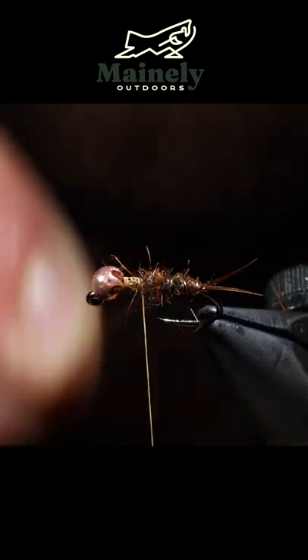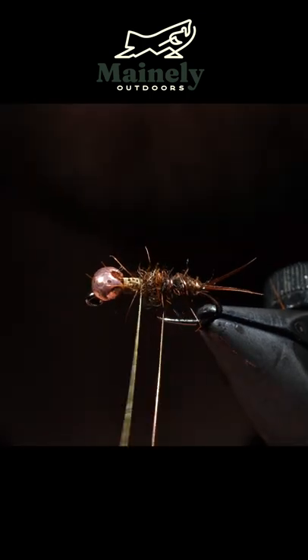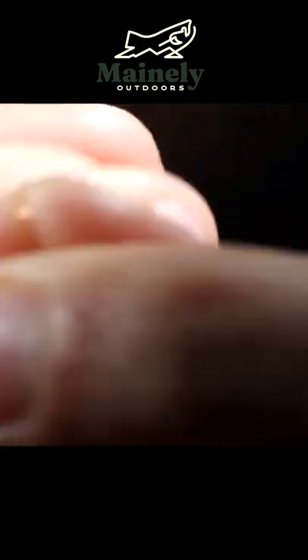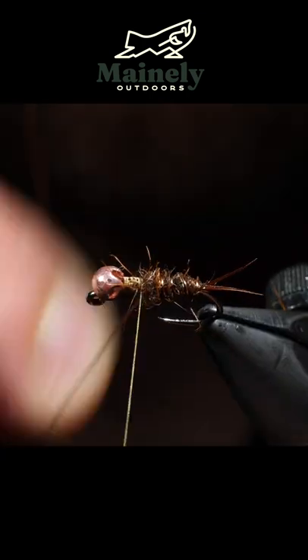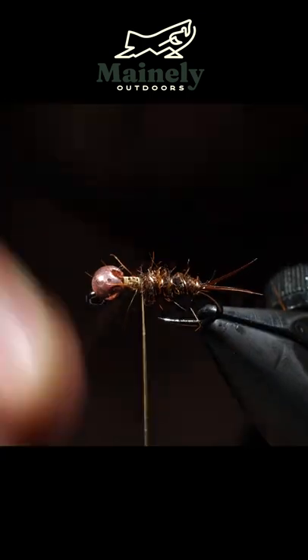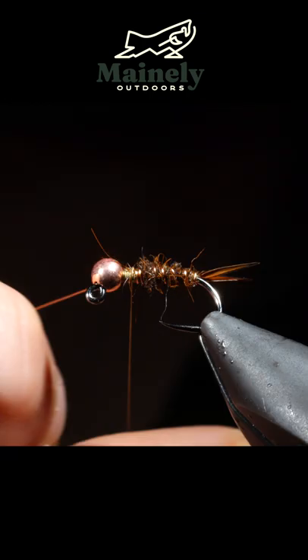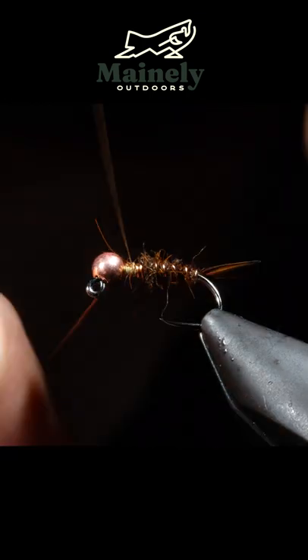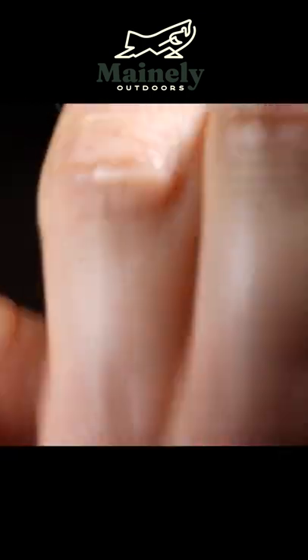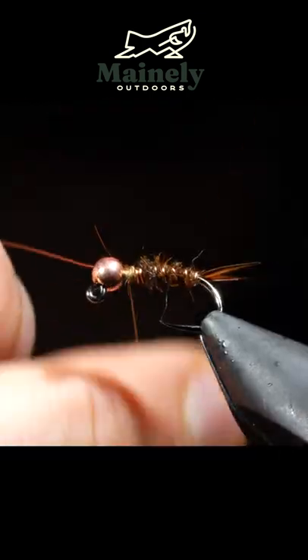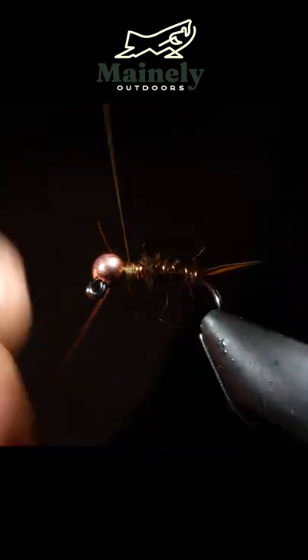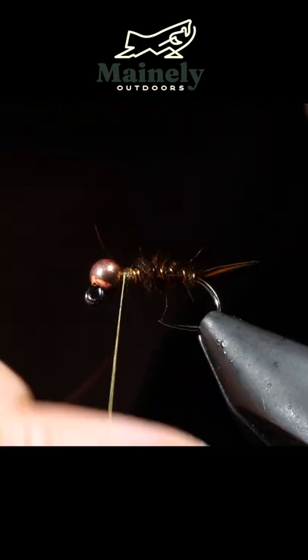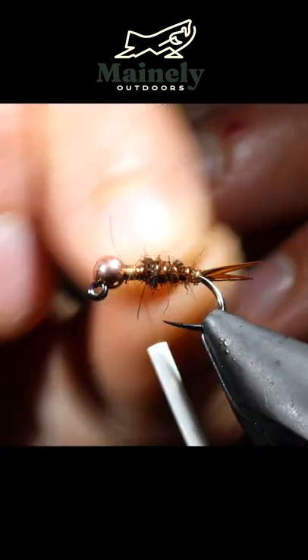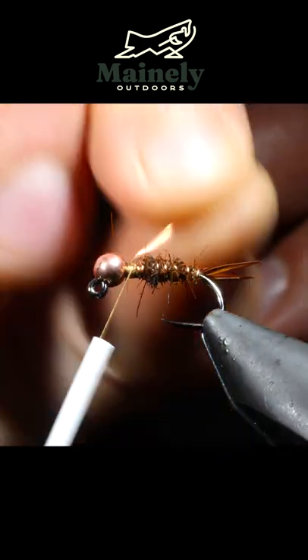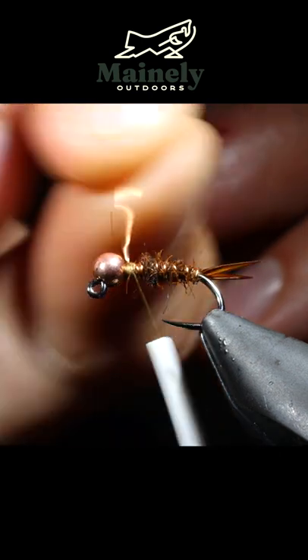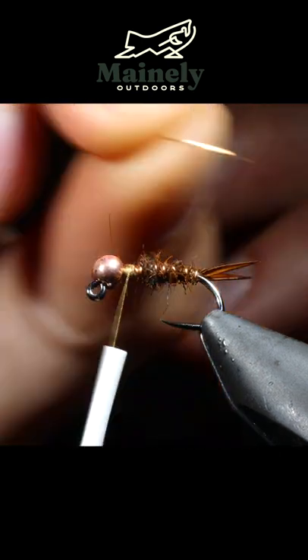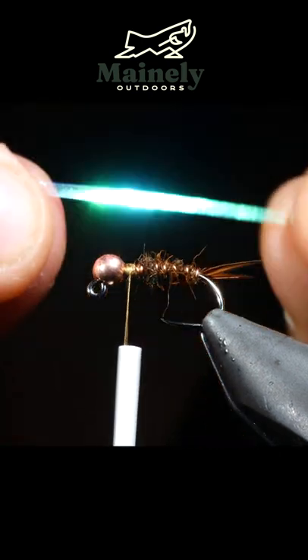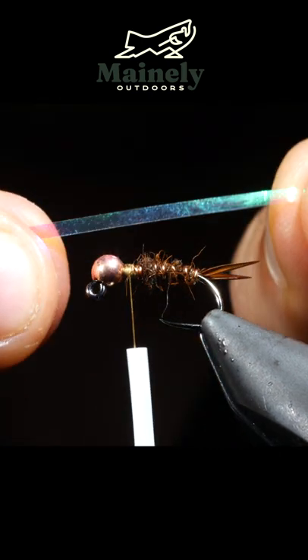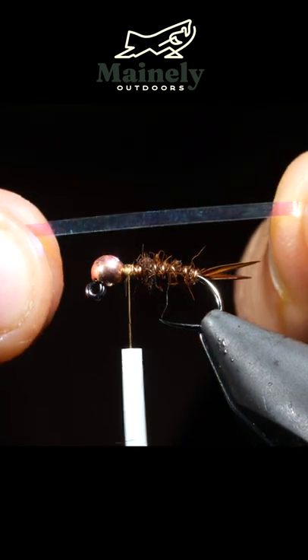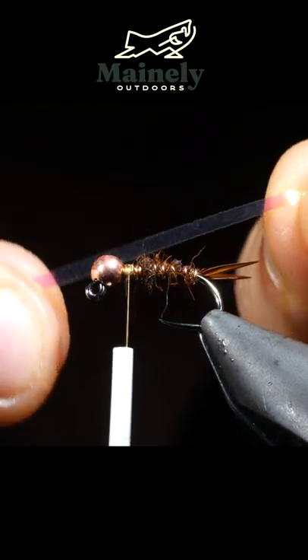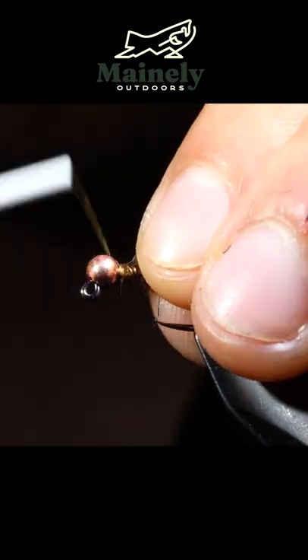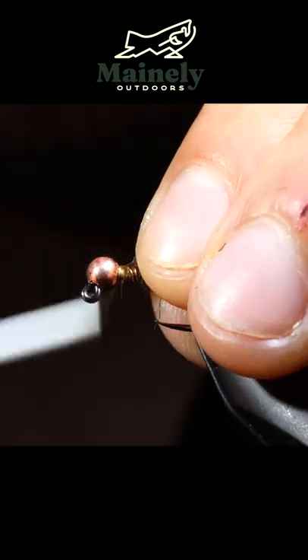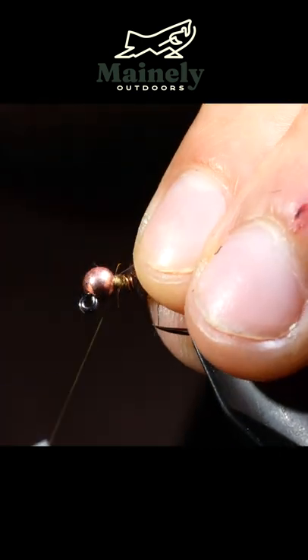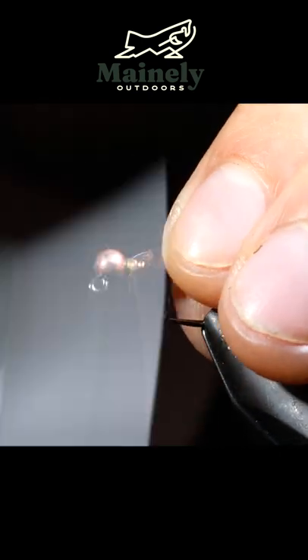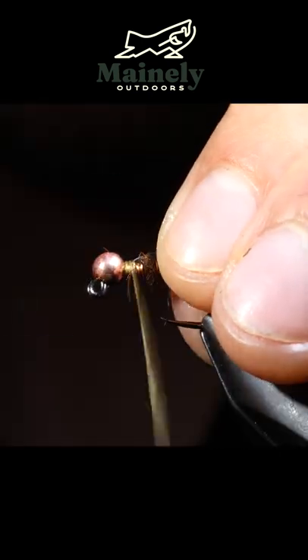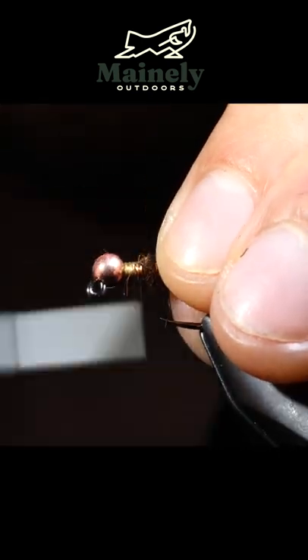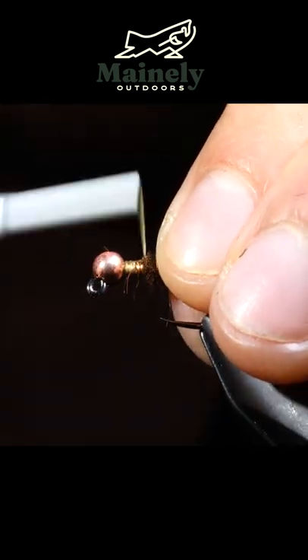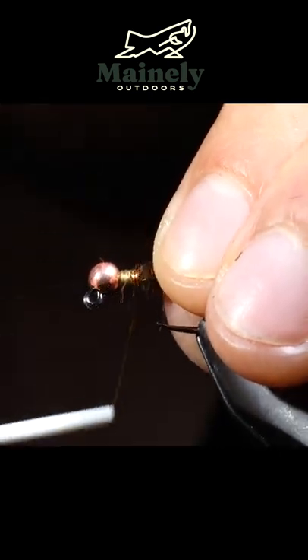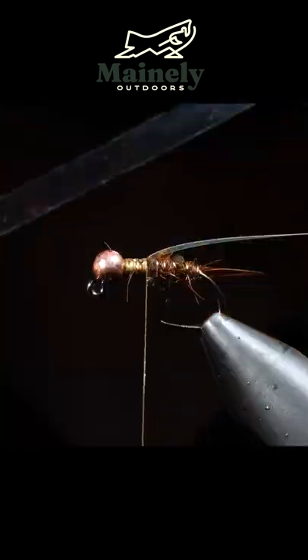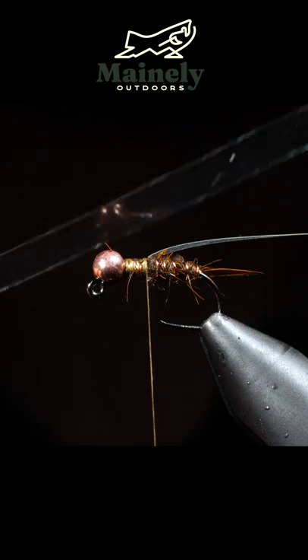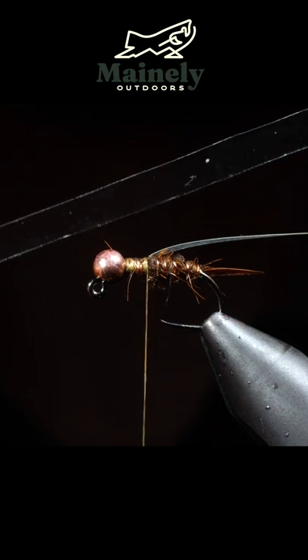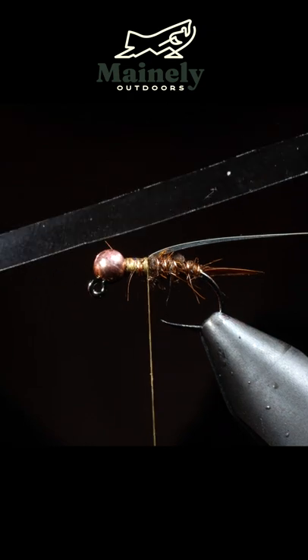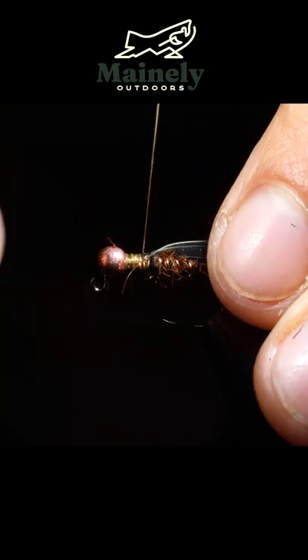Once complete, we'll counter wrap with our wire, secure, and helicopter free. We'll grab some flashabou, secure that just behind the head, and secure some clear thin skin over it.